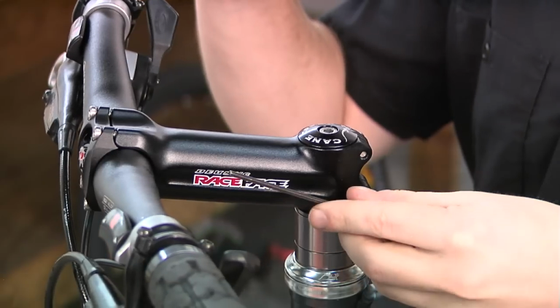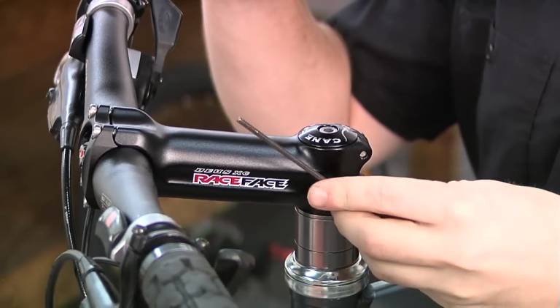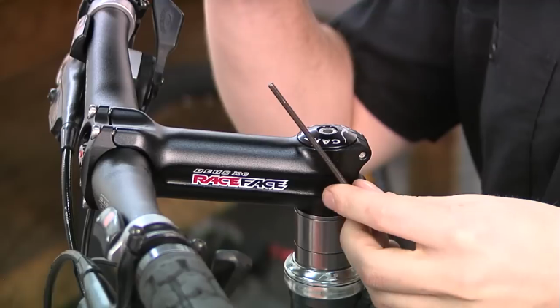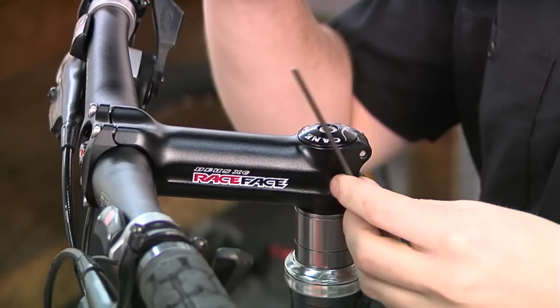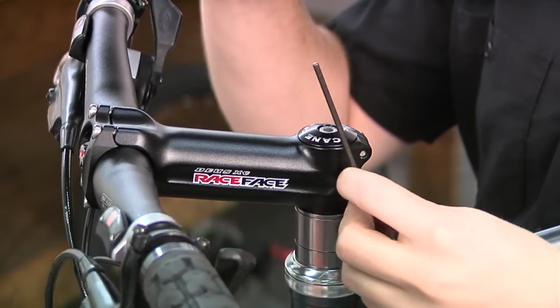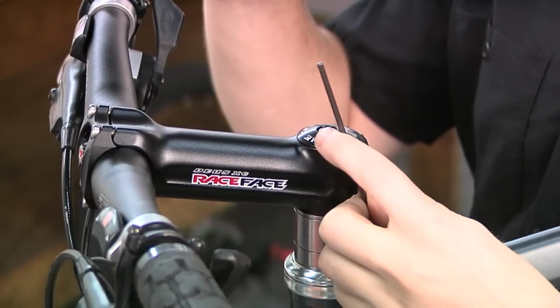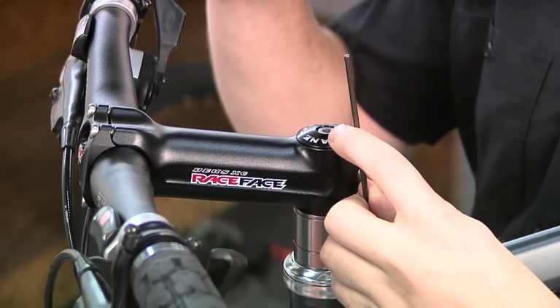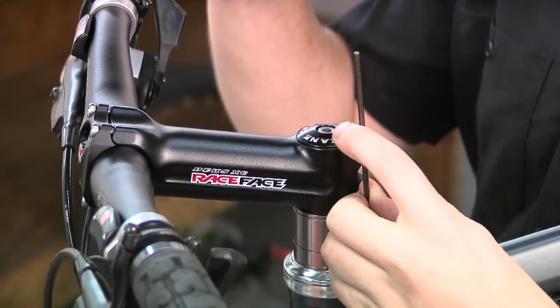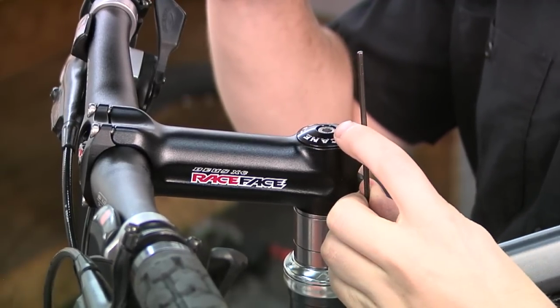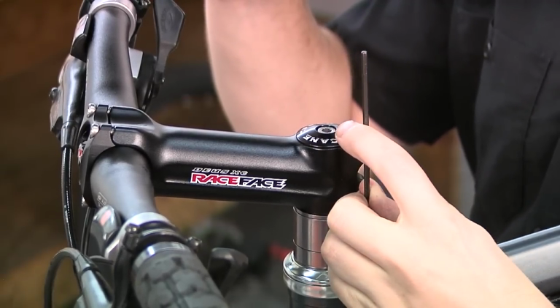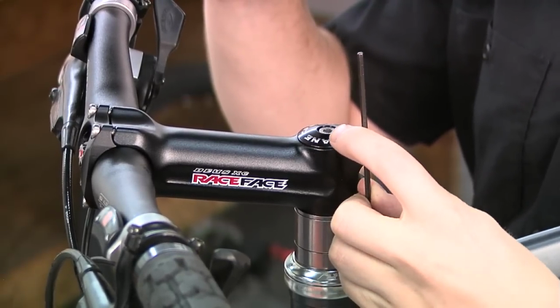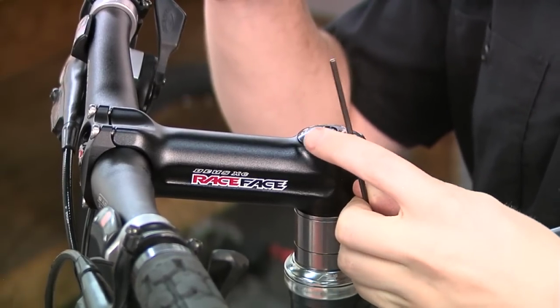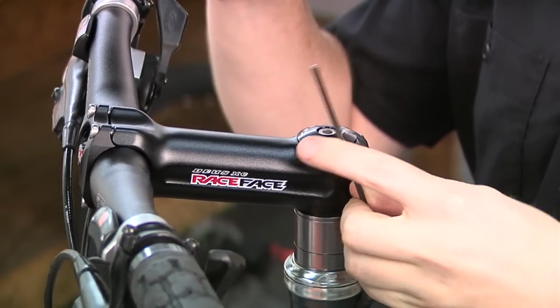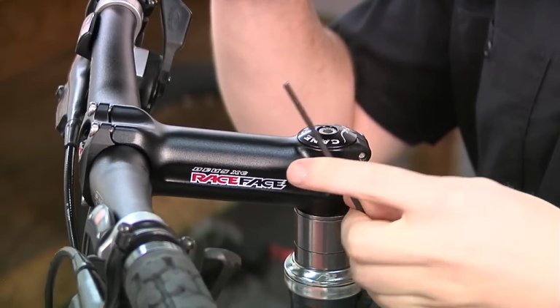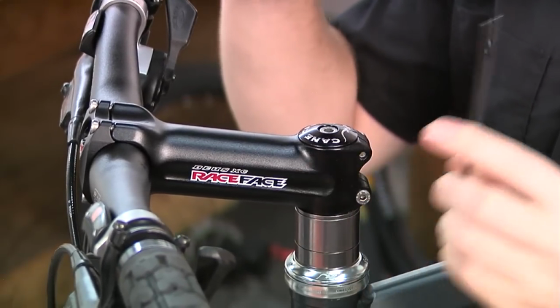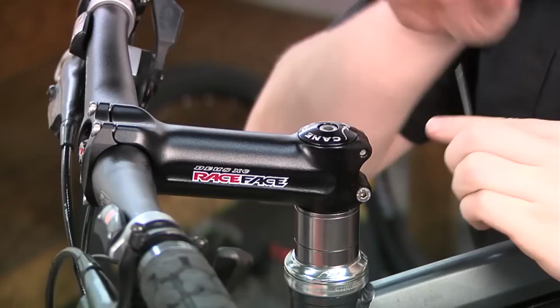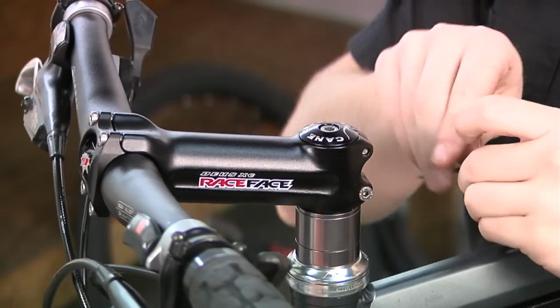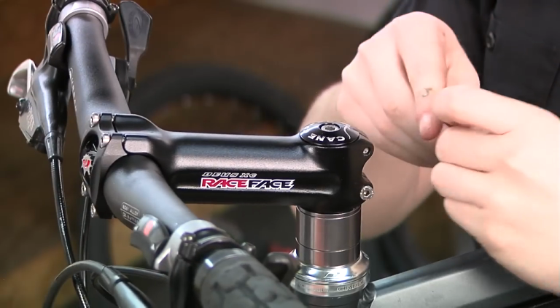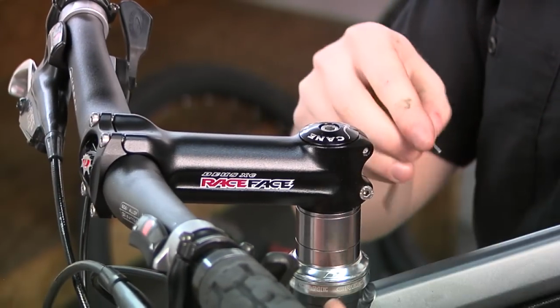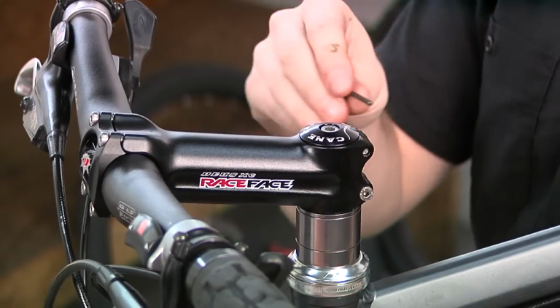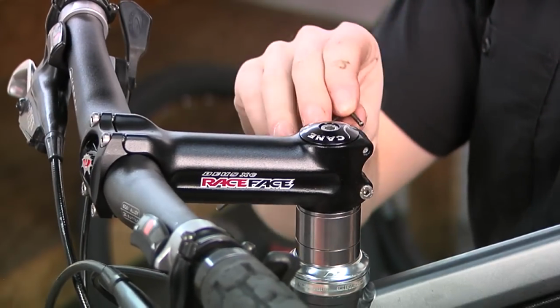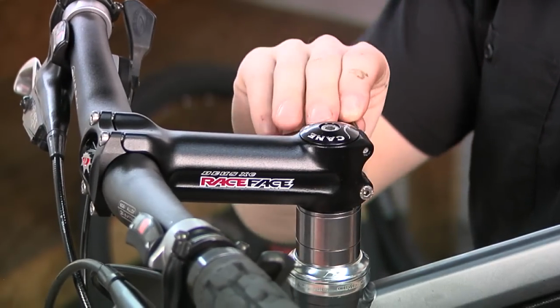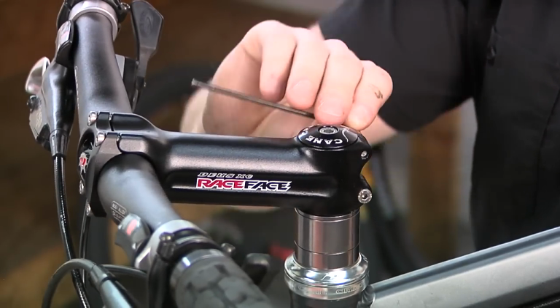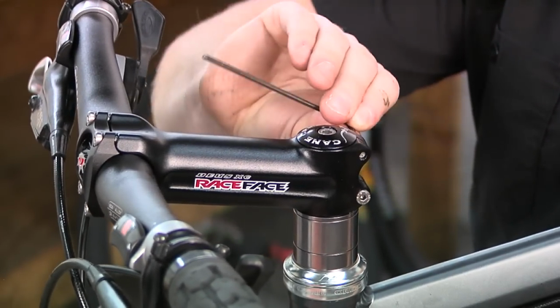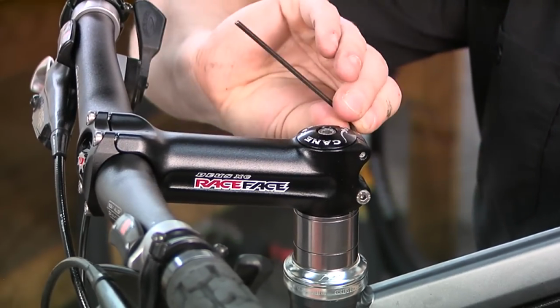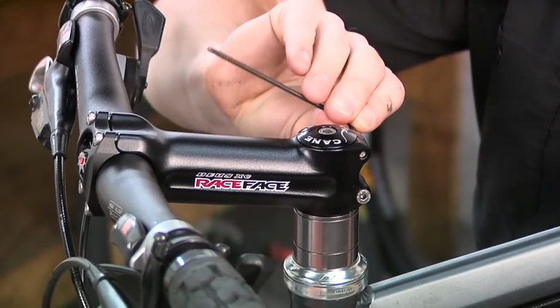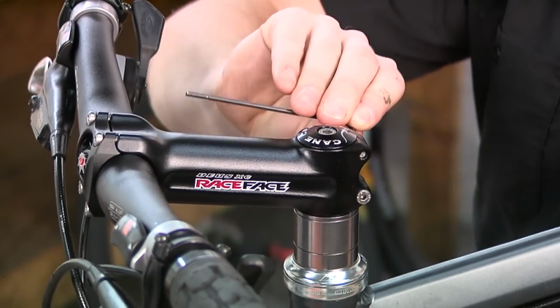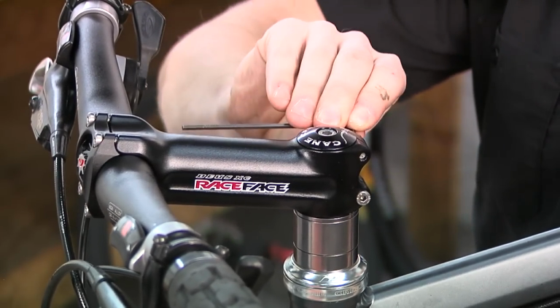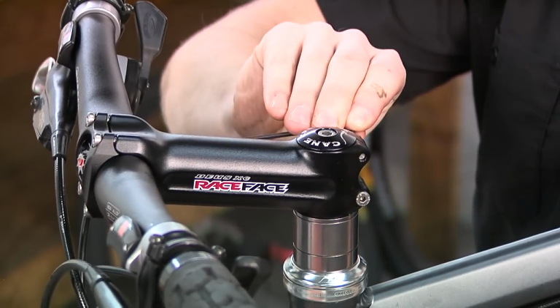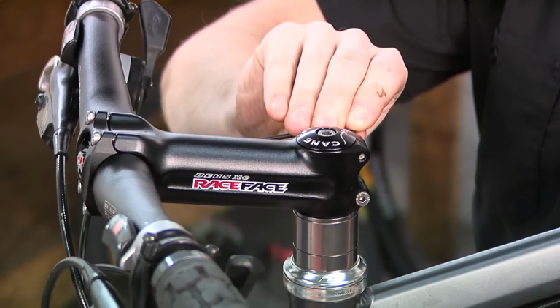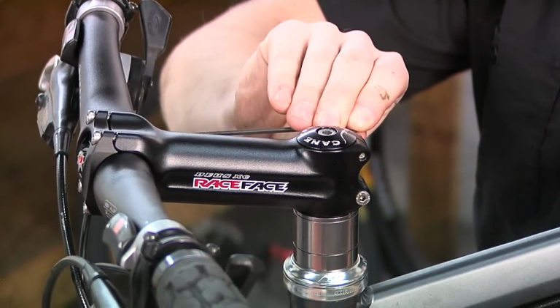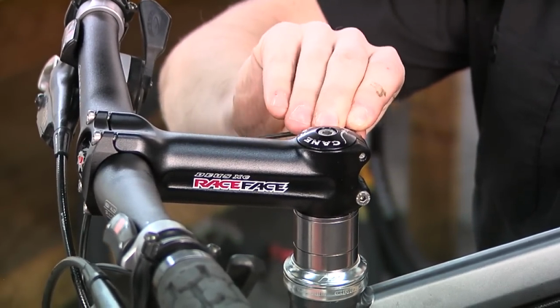You've now finished installing your new Cane Creek headset. For detailed instructions on headset adjustment, see our video on our website in the Tech Center at CaneCreek.com.